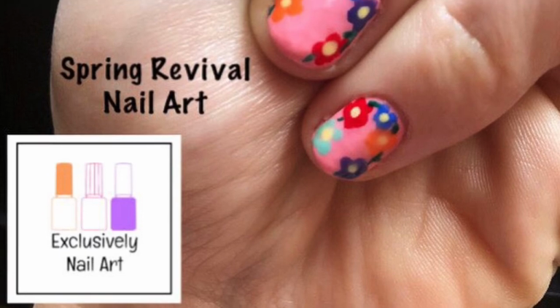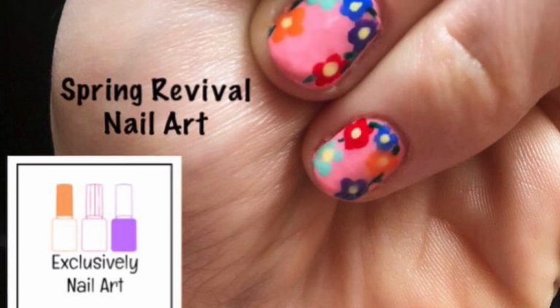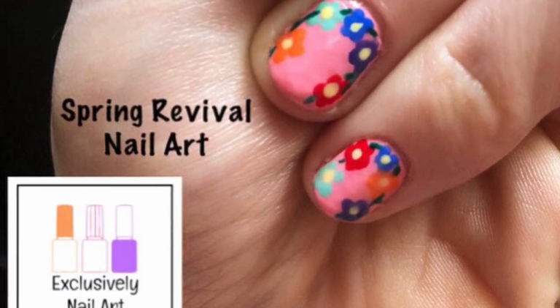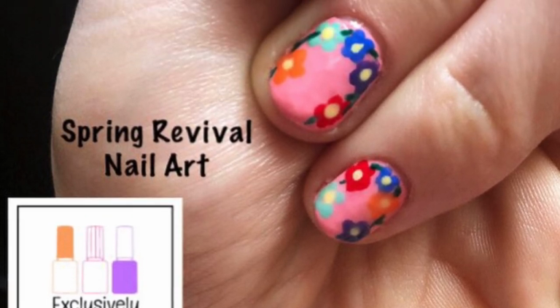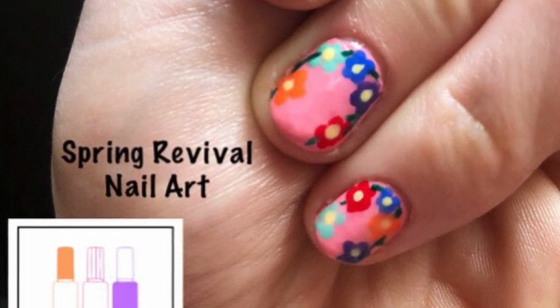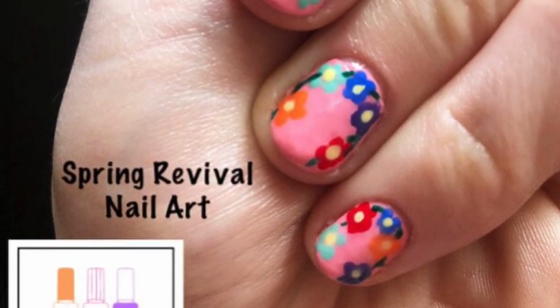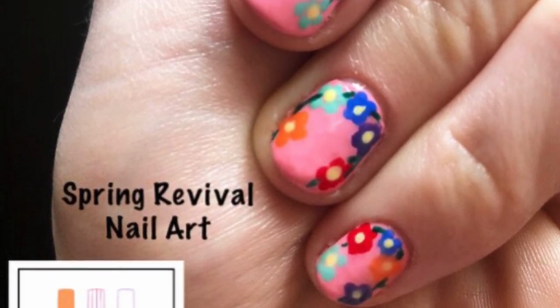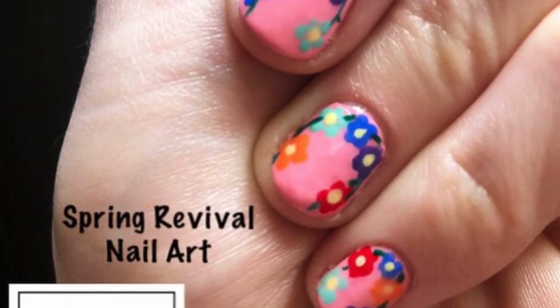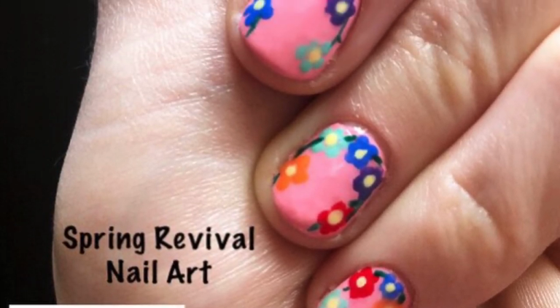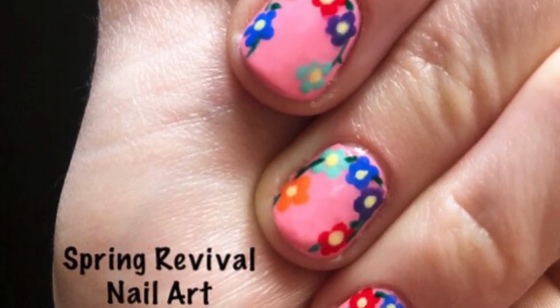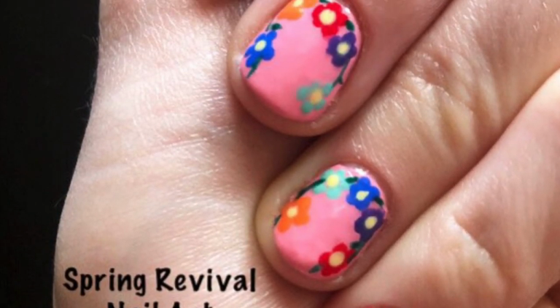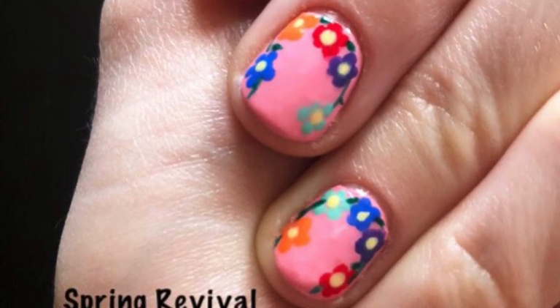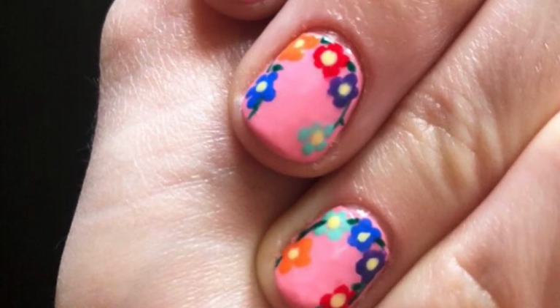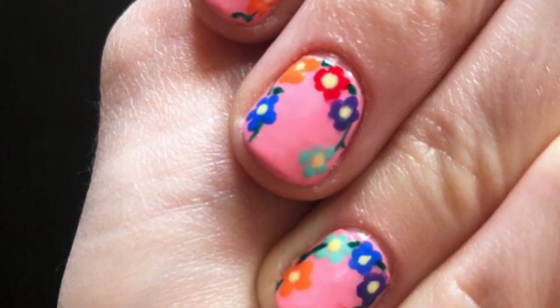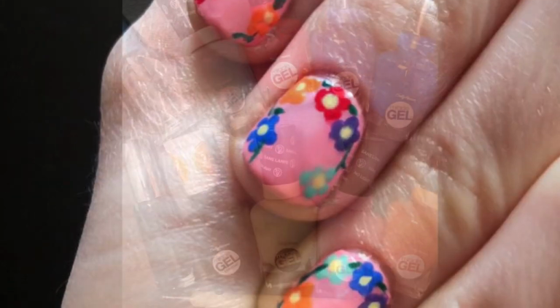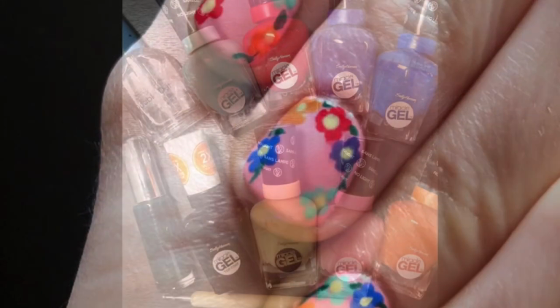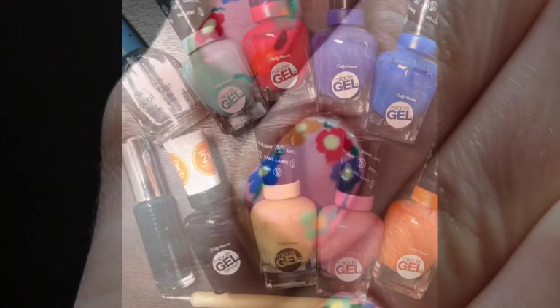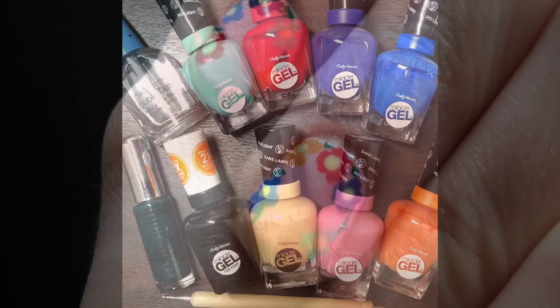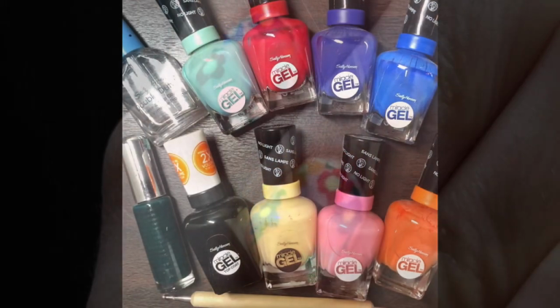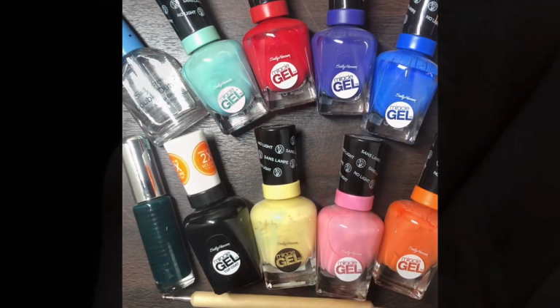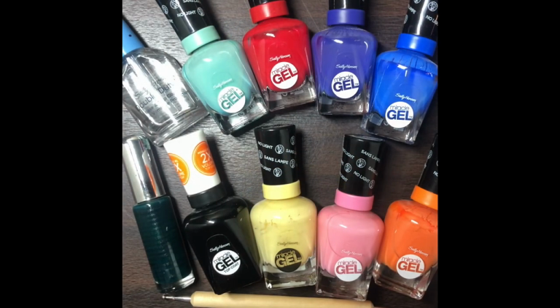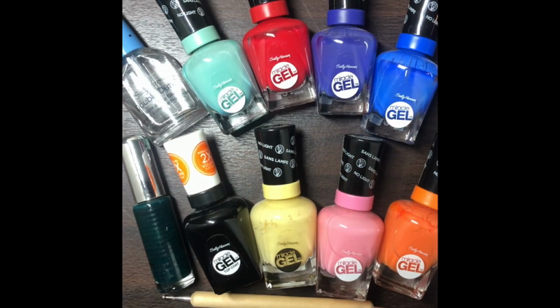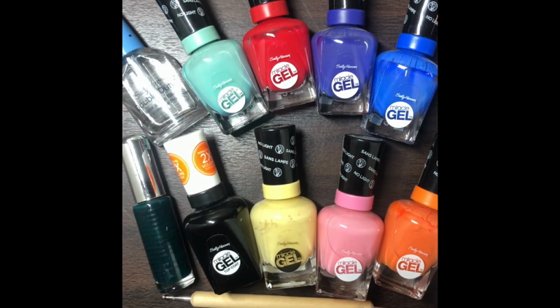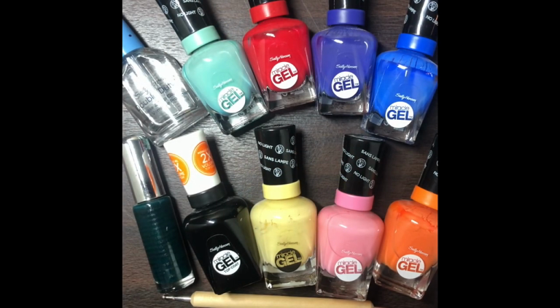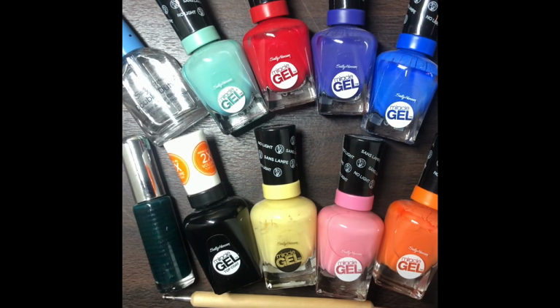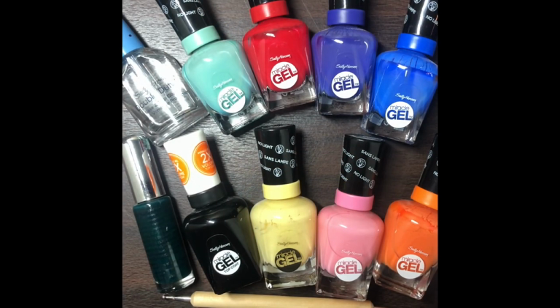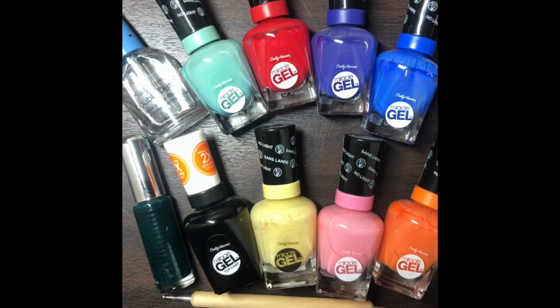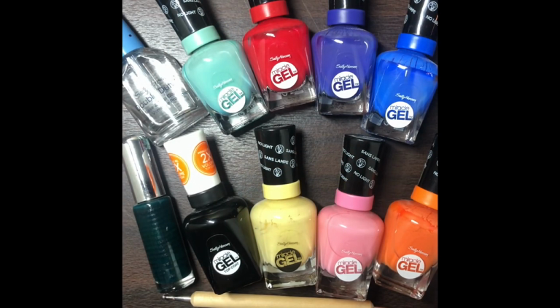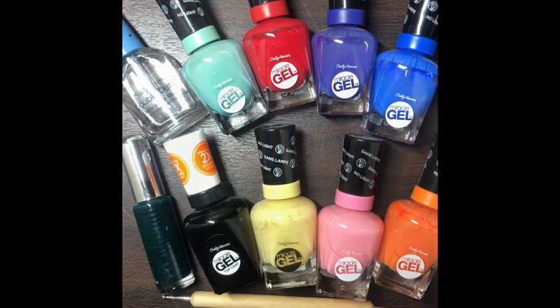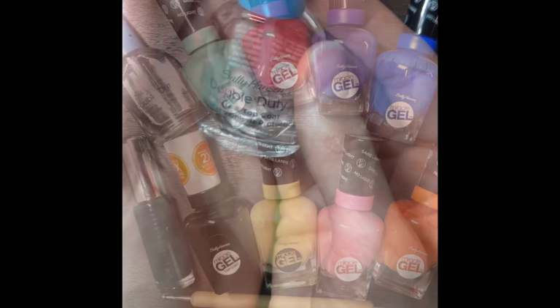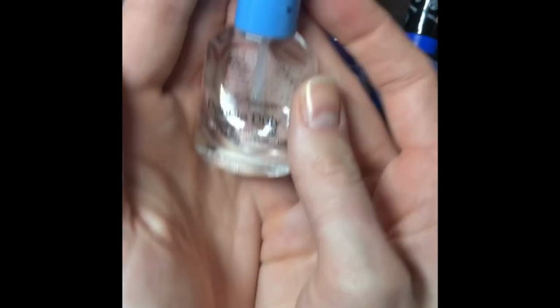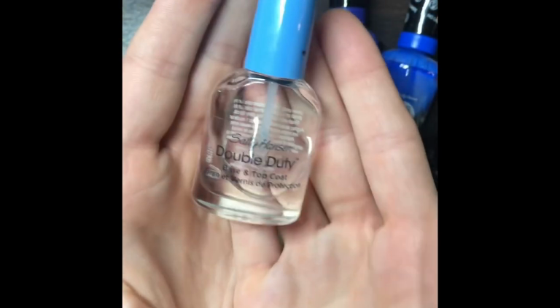Hi all! Welcome back to Exclusively Nail Art channel. I'm going to show you a quick tutorial on how to do my most recent nail art. These are the materials you'll need.